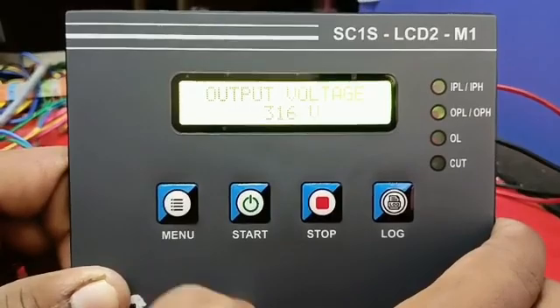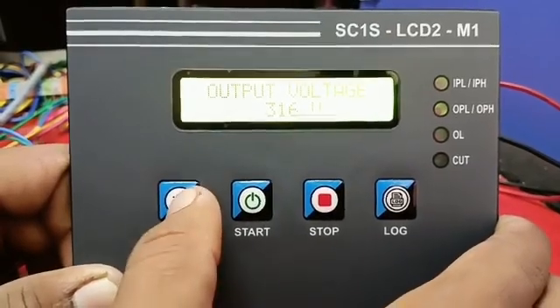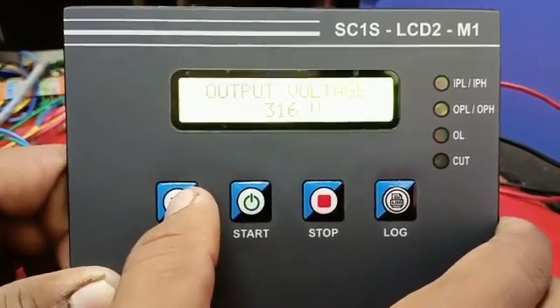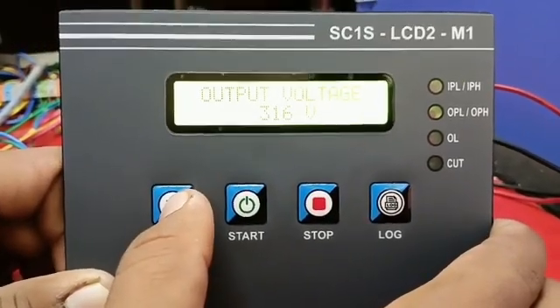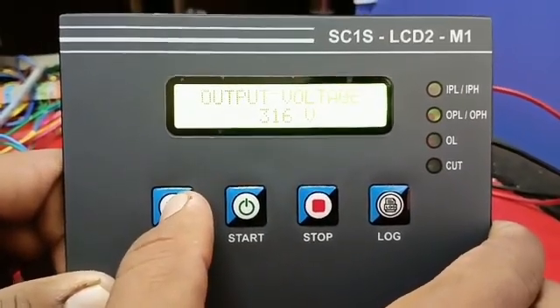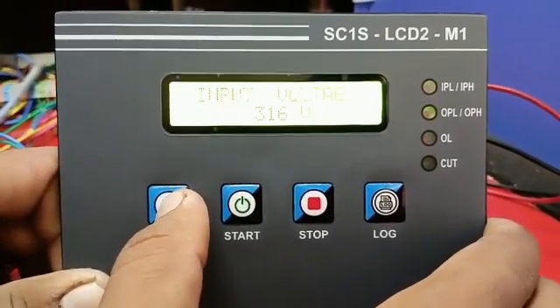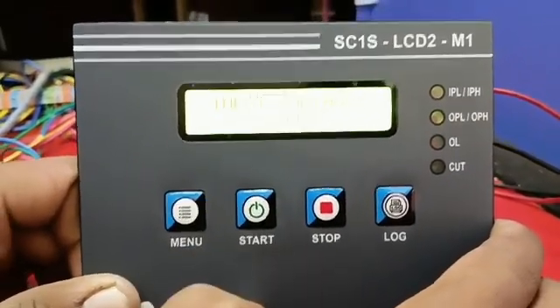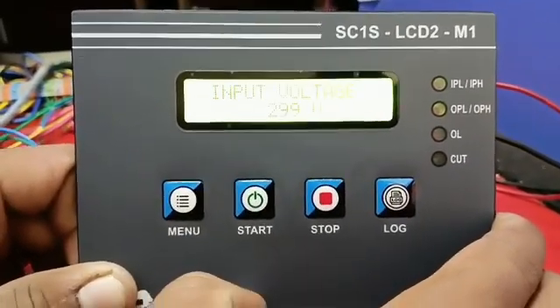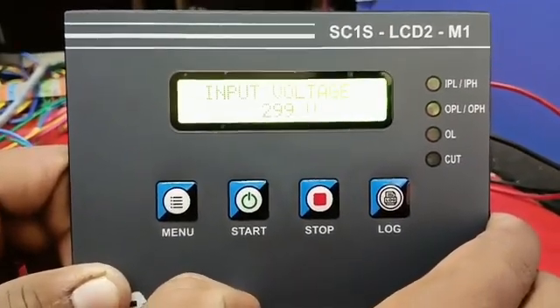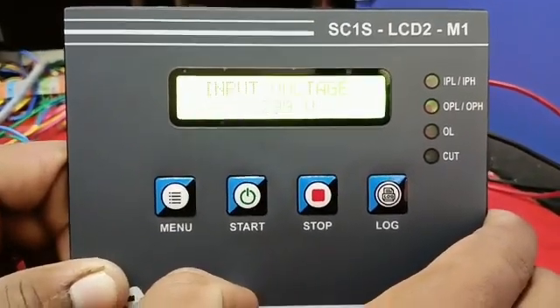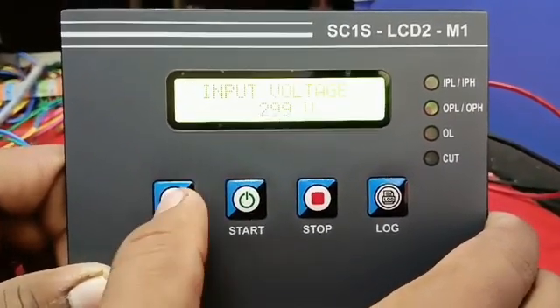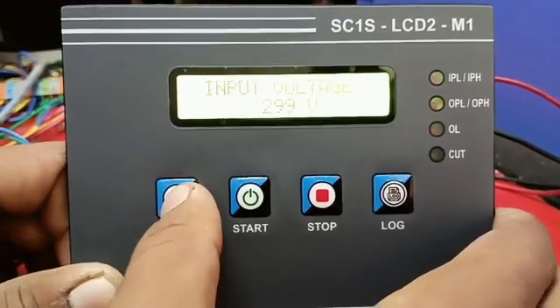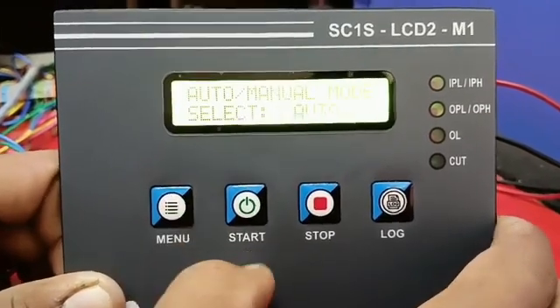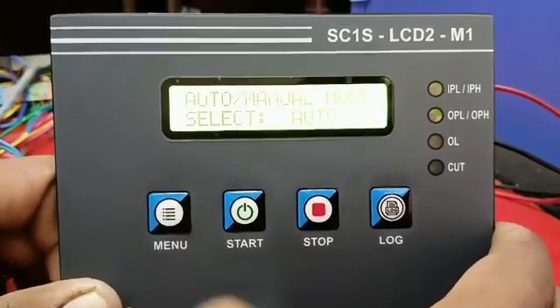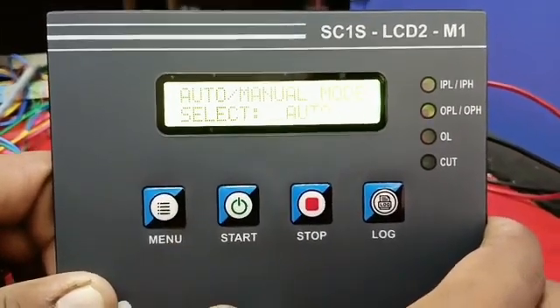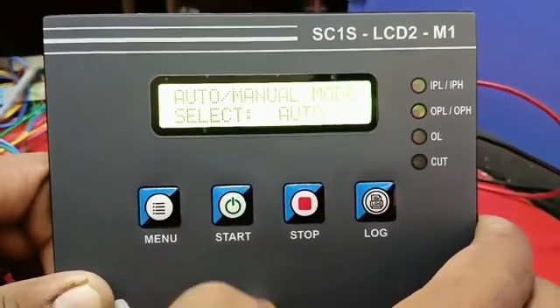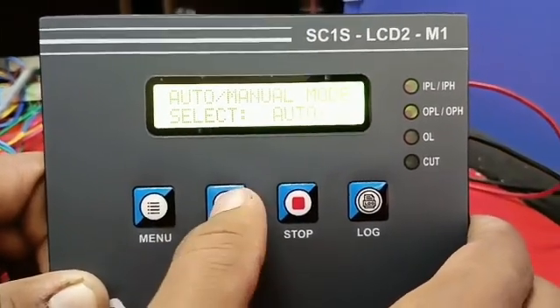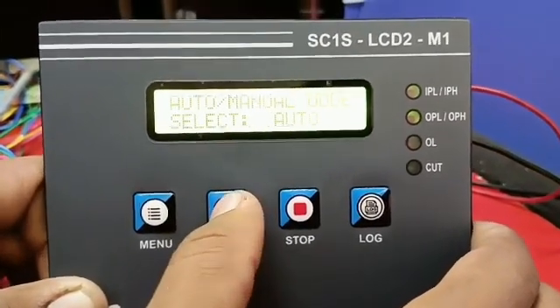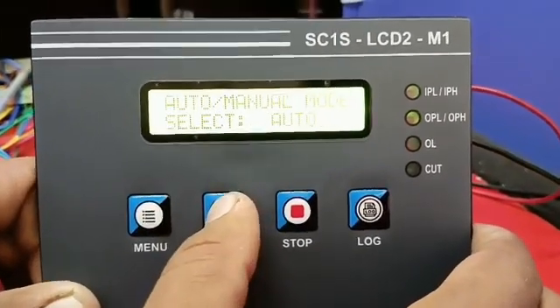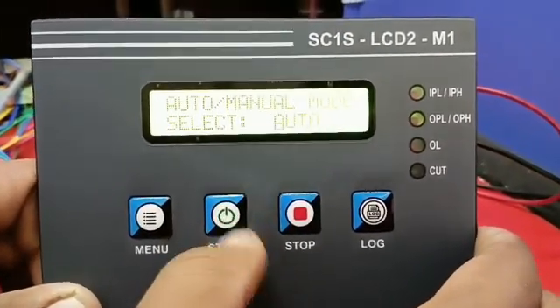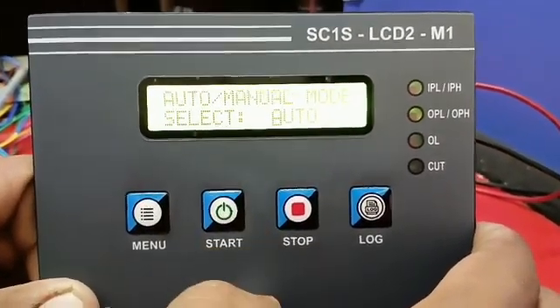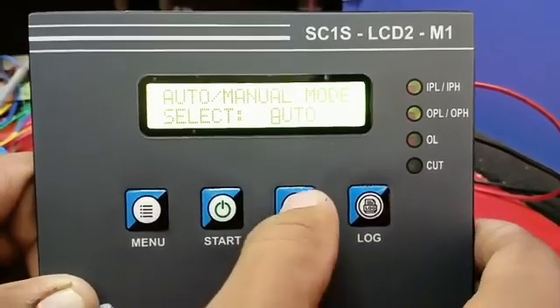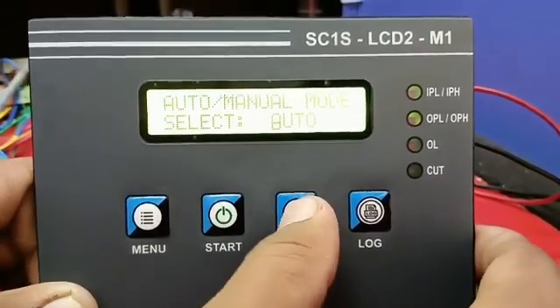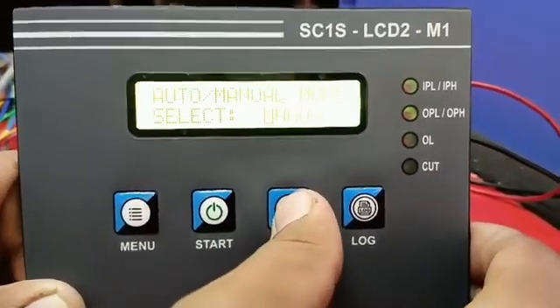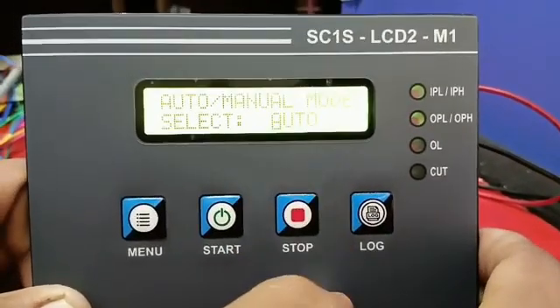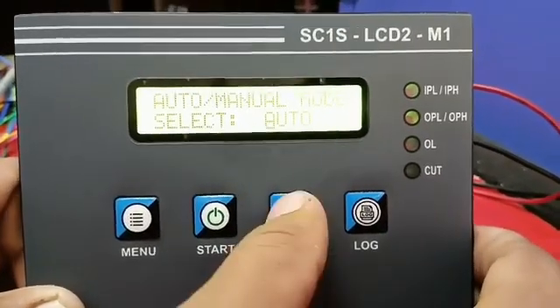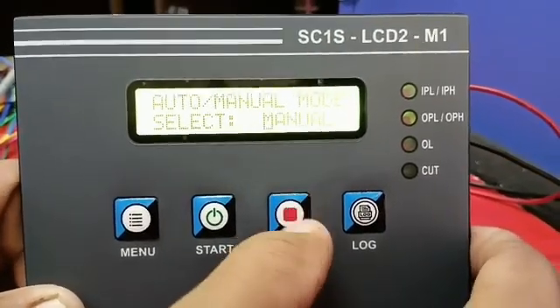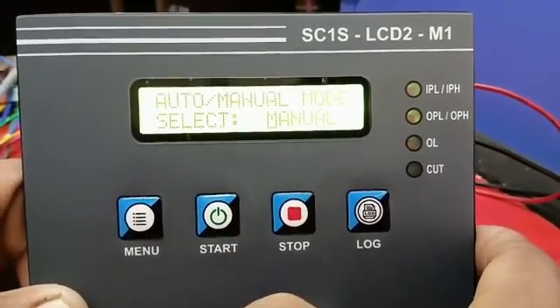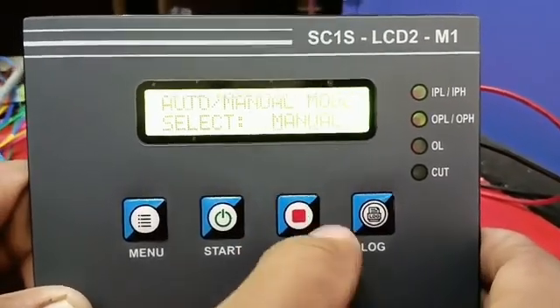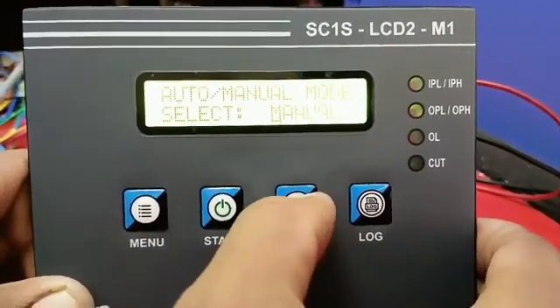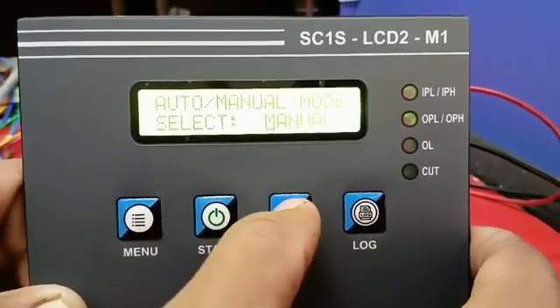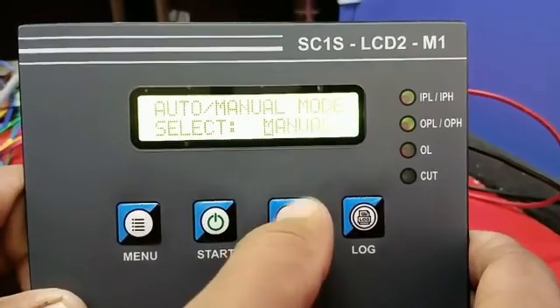This is for Output Calibration. This is for Input Calibration. Then you select Auto or Manual mode.